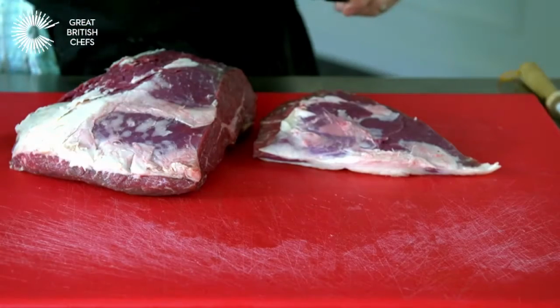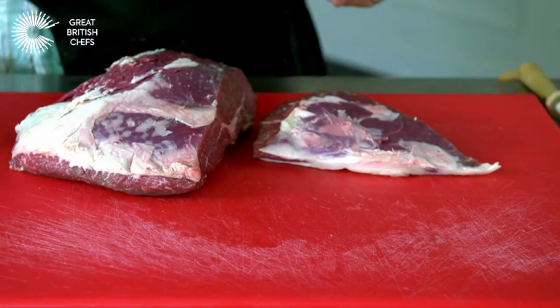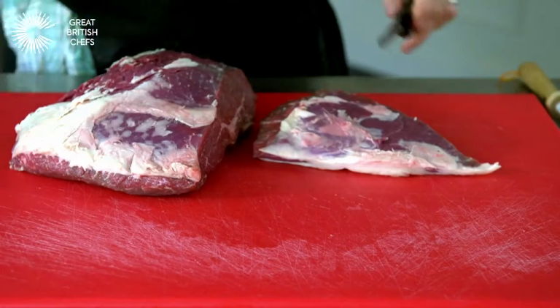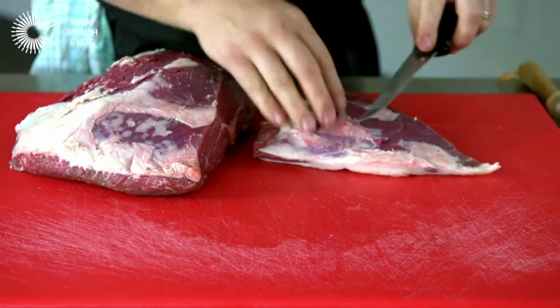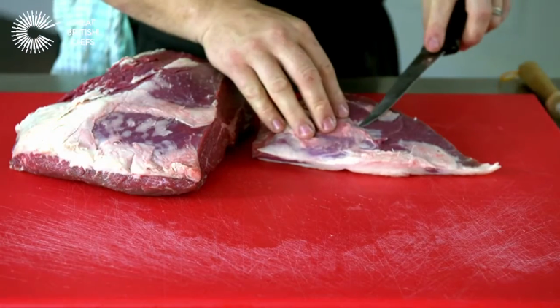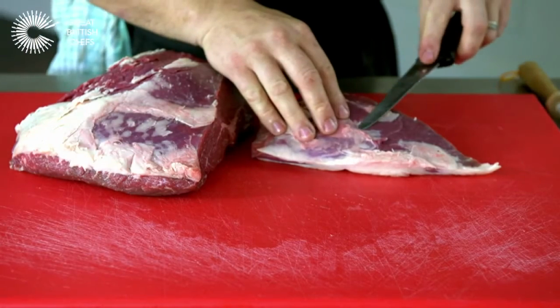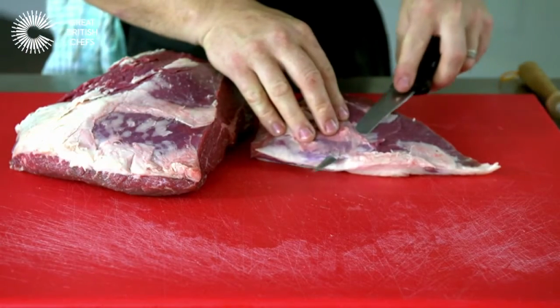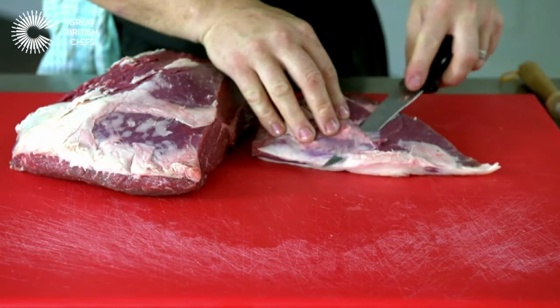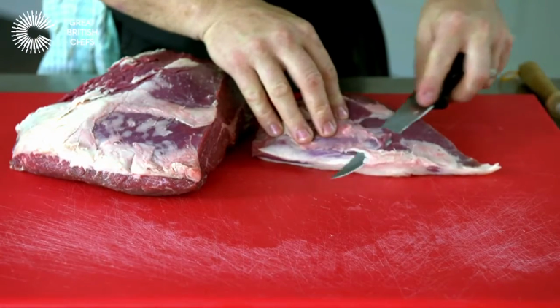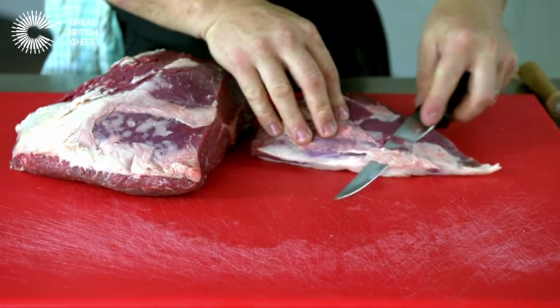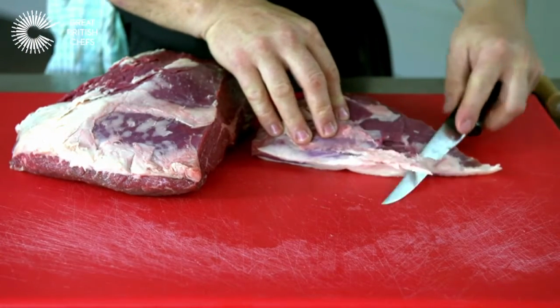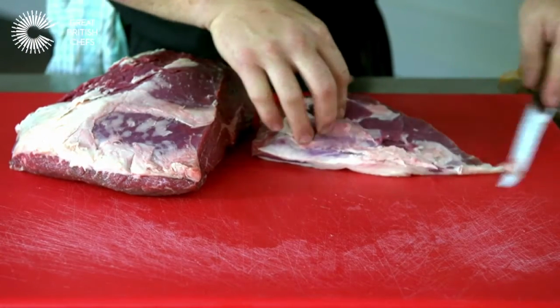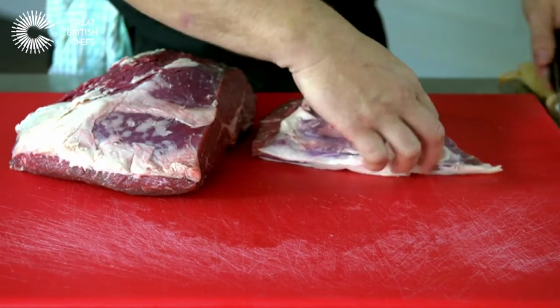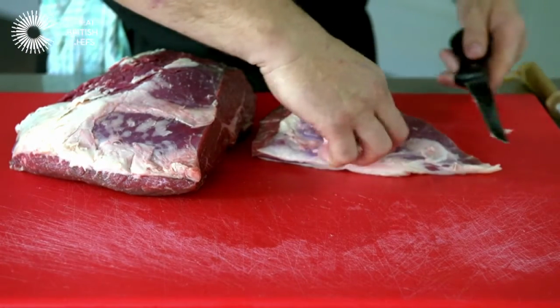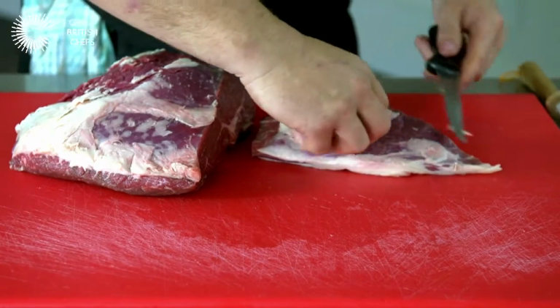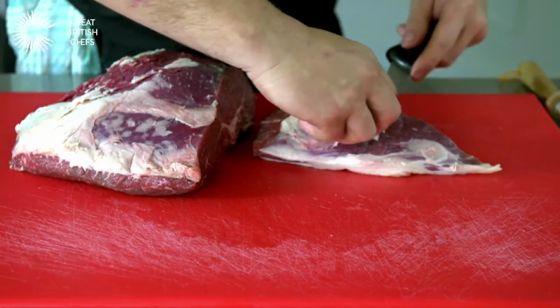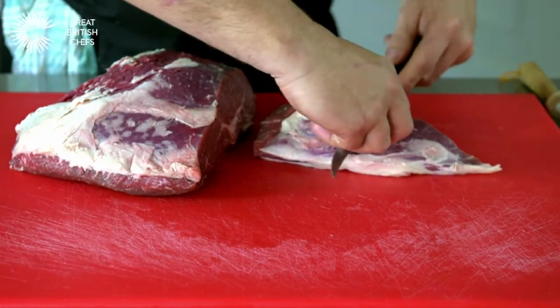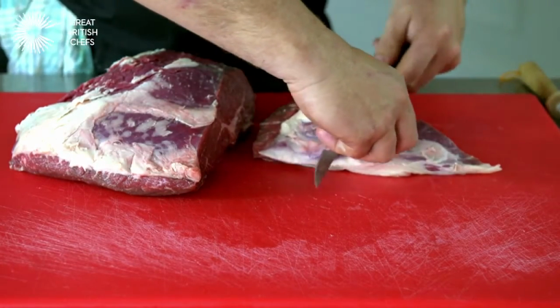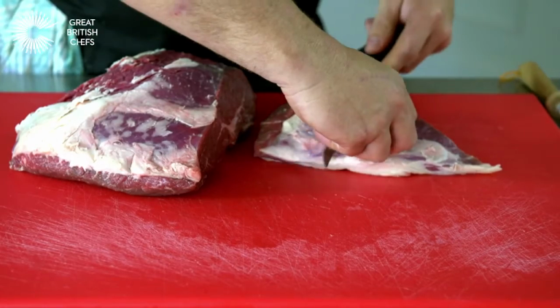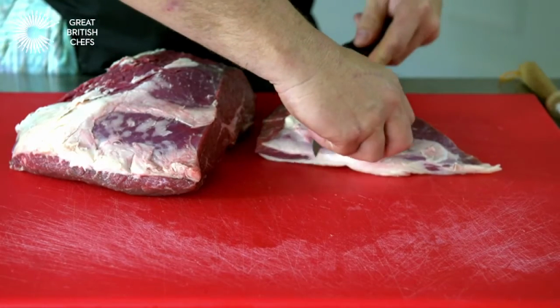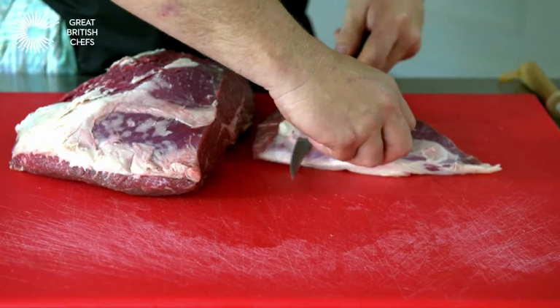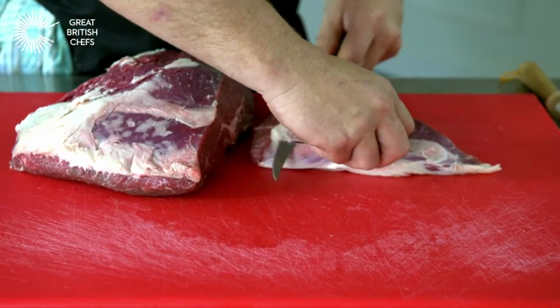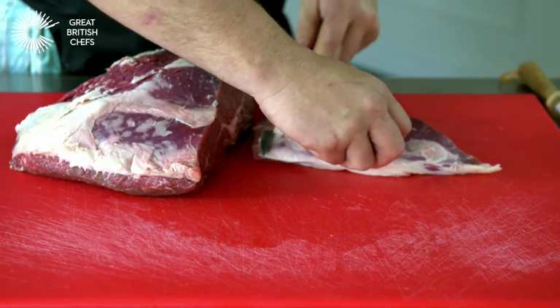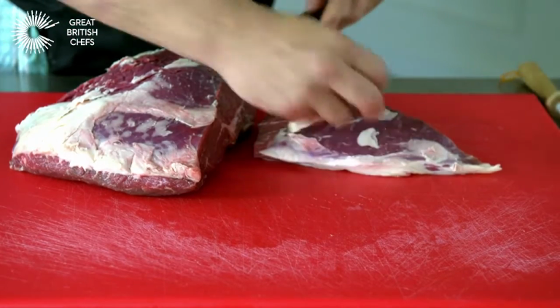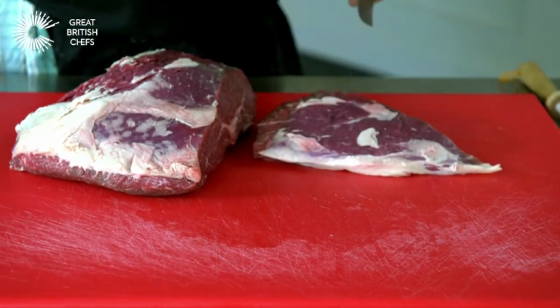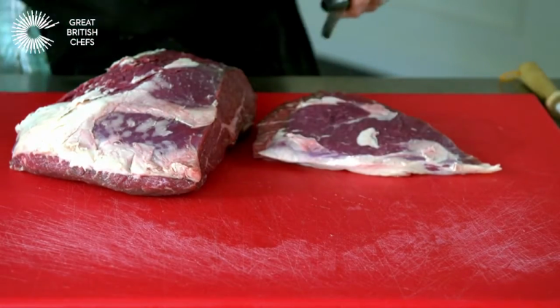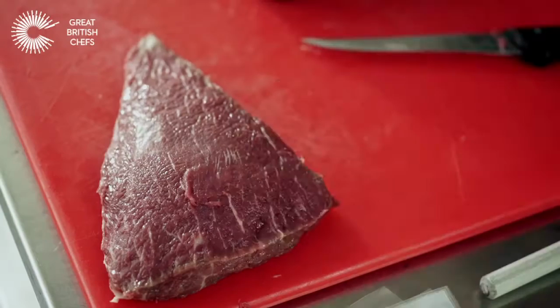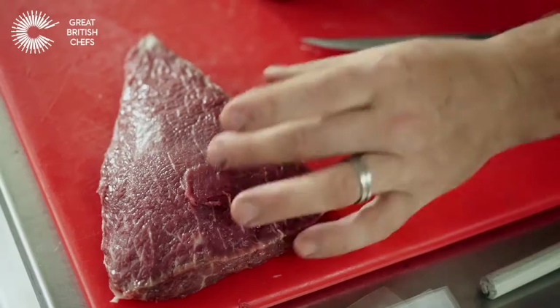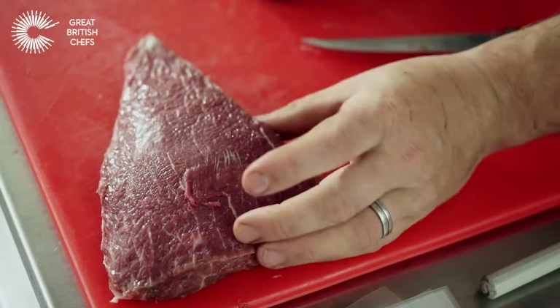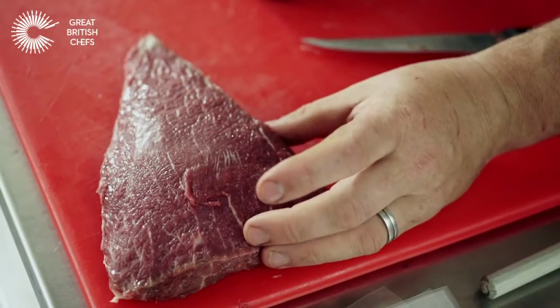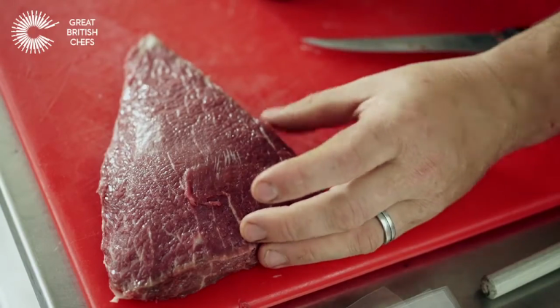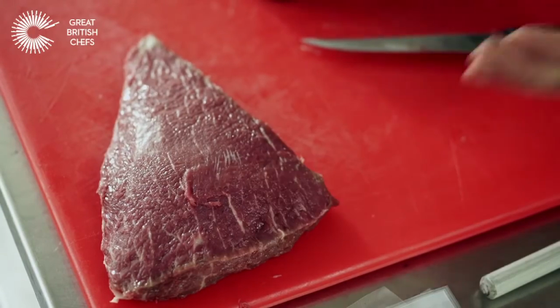So you can see the way I did that — I cut away for myself first, it gives me a little handle, then I can cut back. So that's the cap.